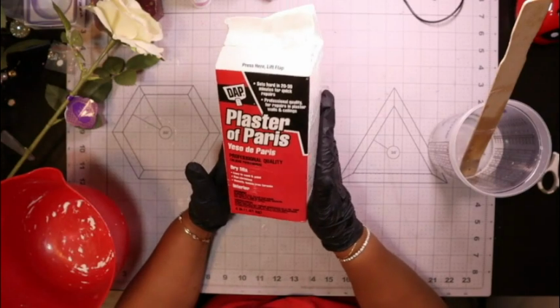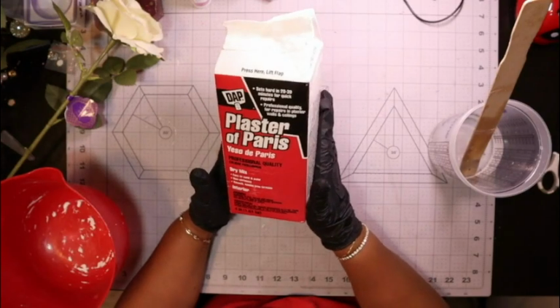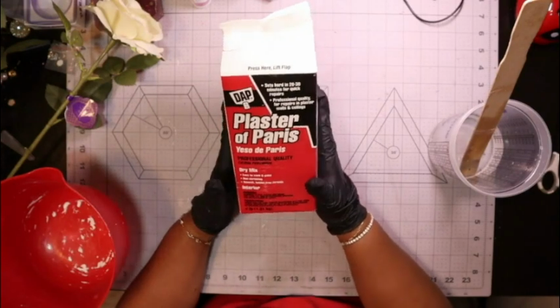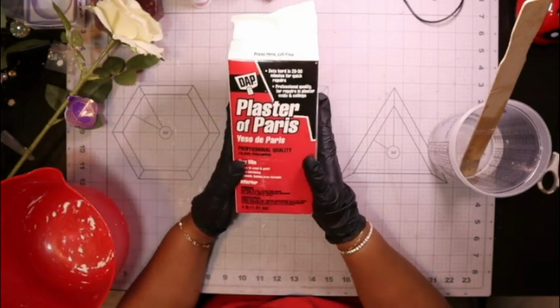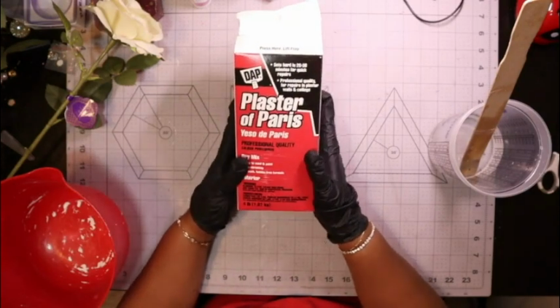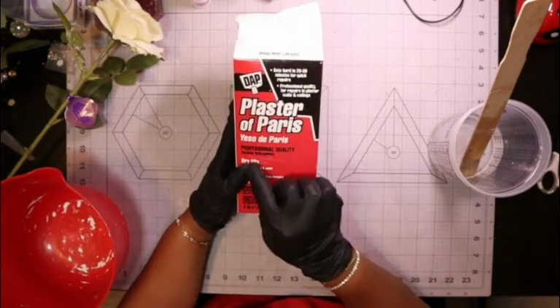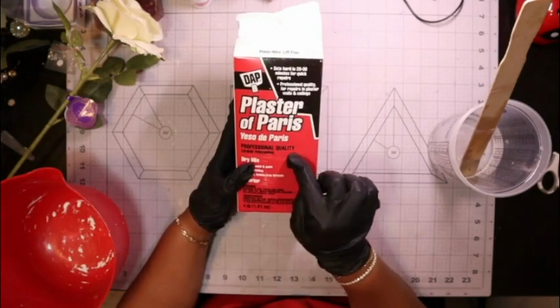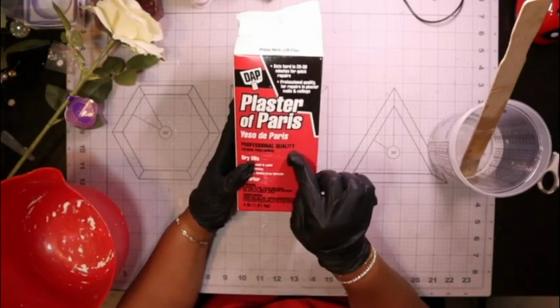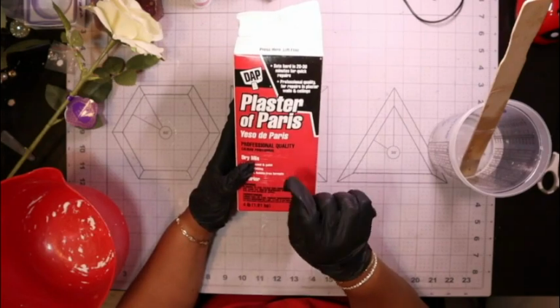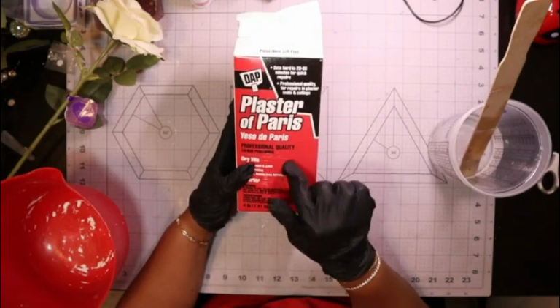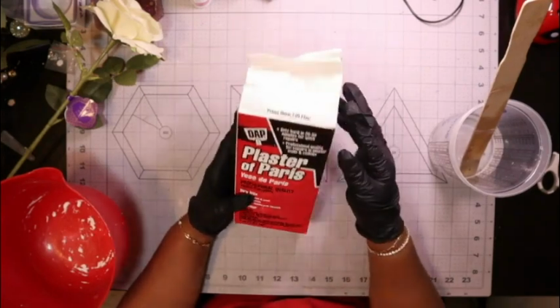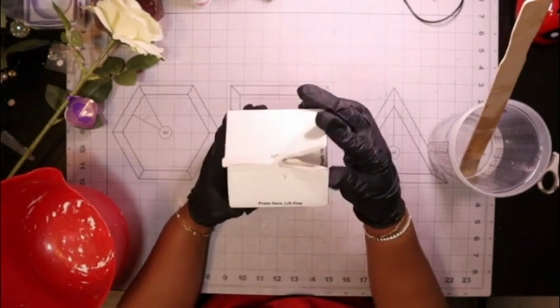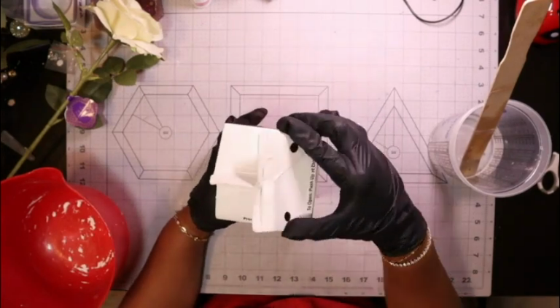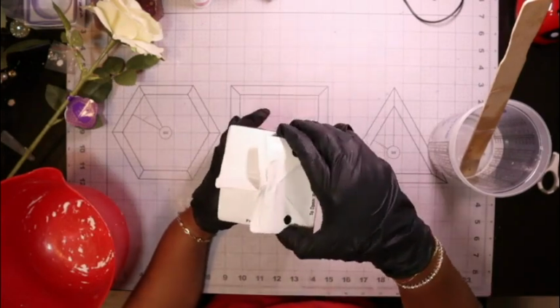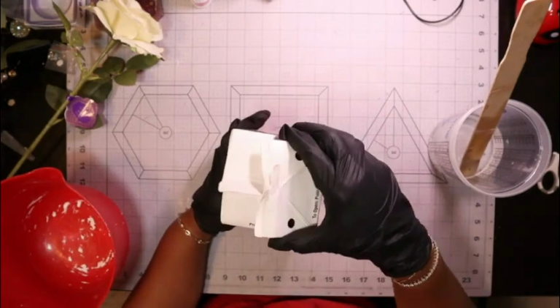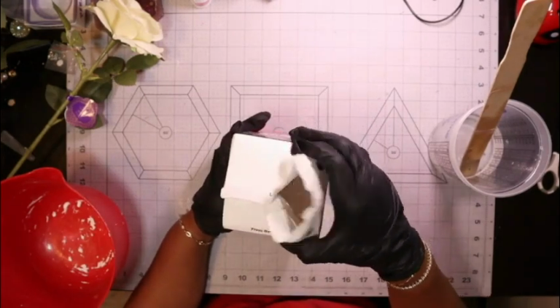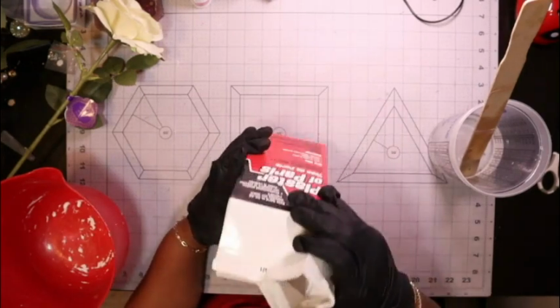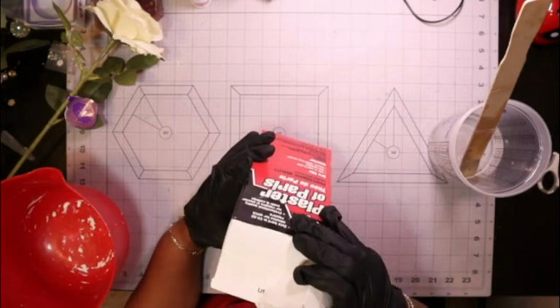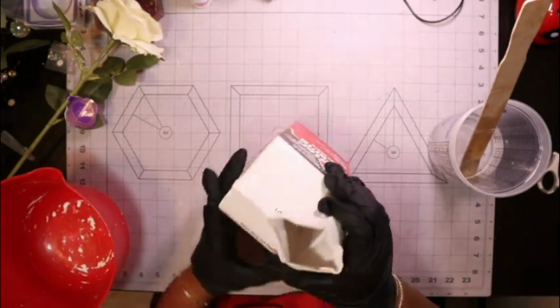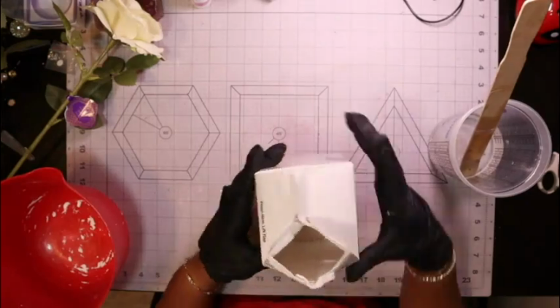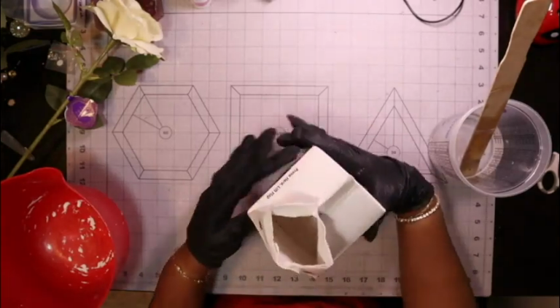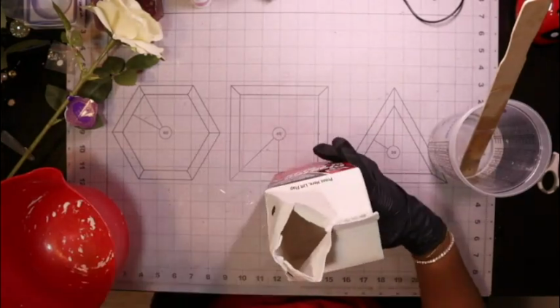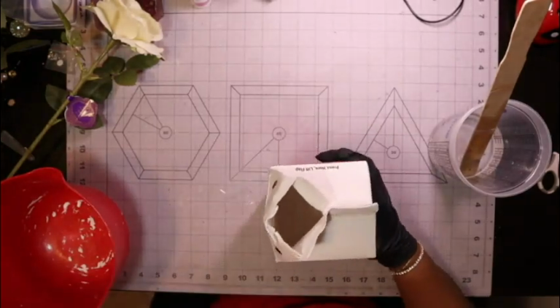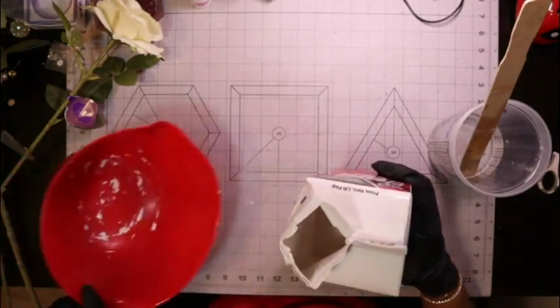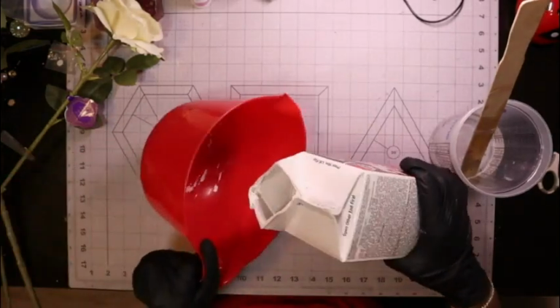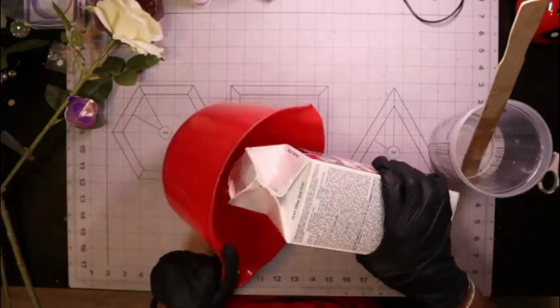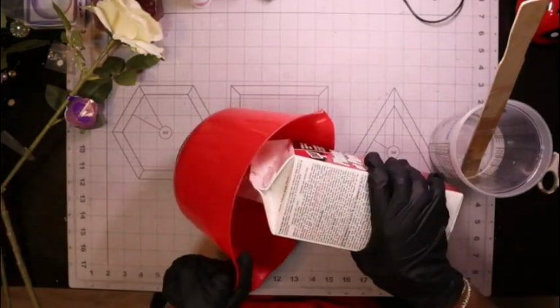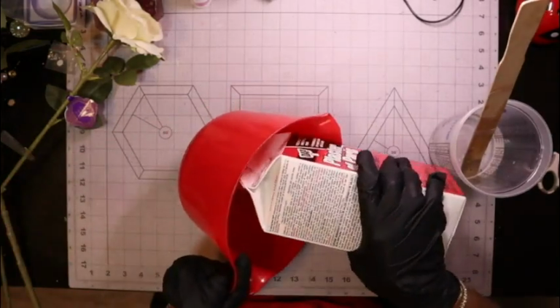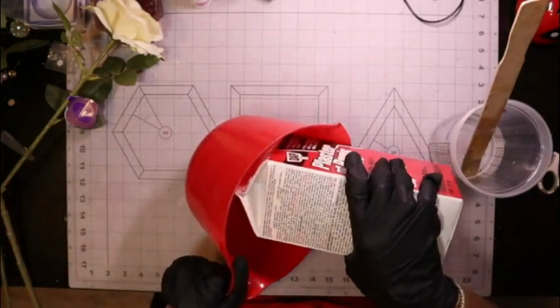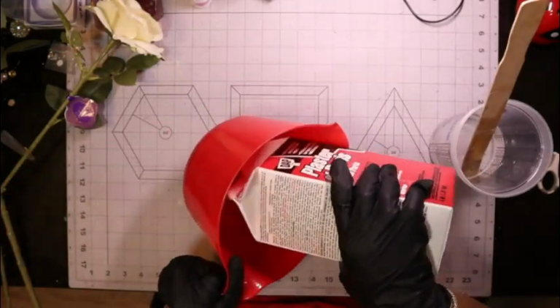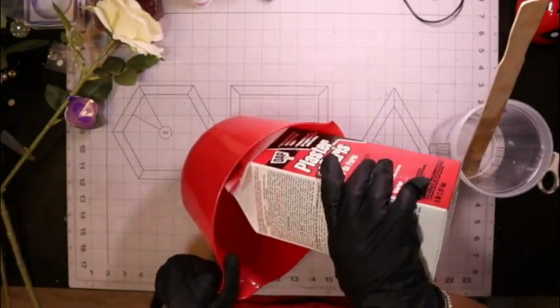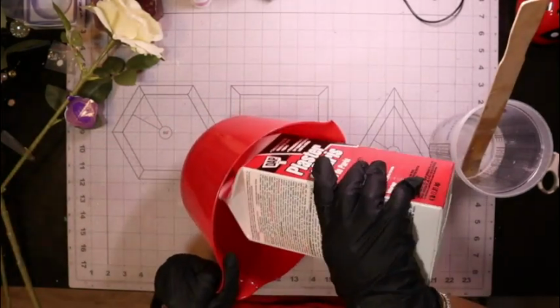Hey guys, welcome back to my channel. I'm coming at you with another plaster of paradise project. This one's going to be a little different but a little same as the one that you've liked before.